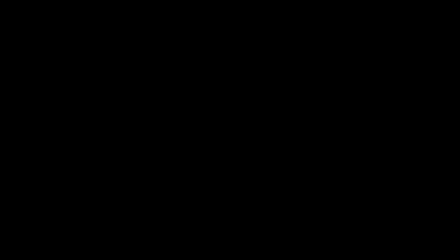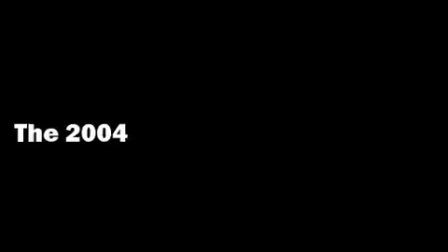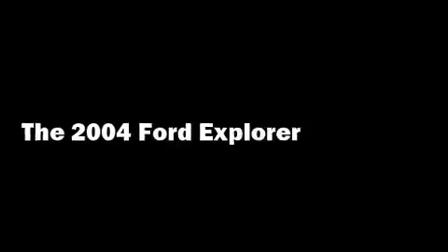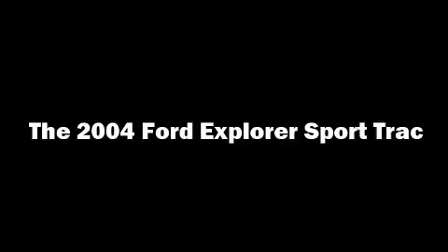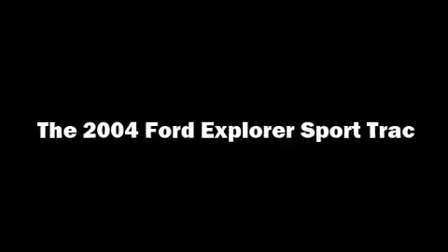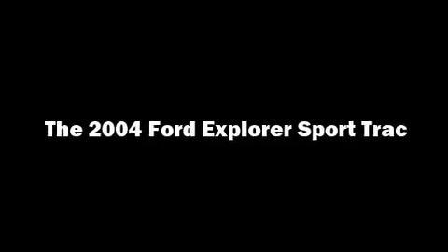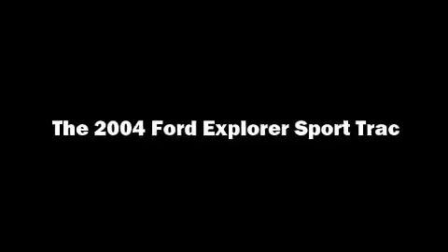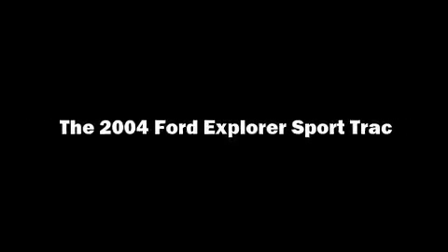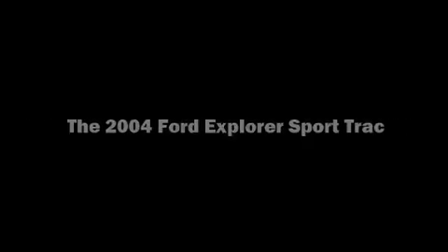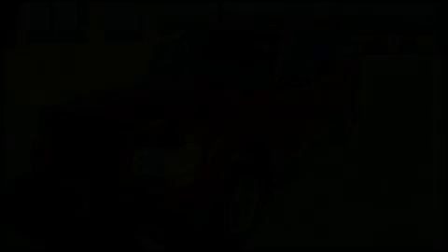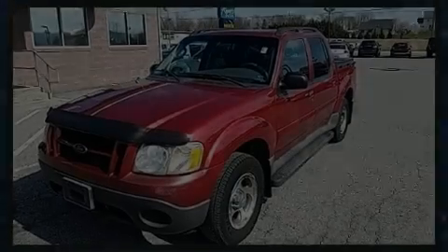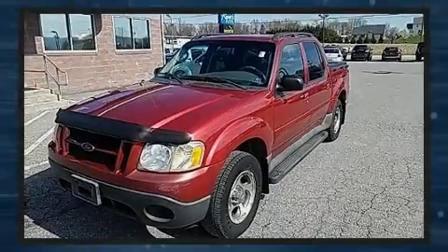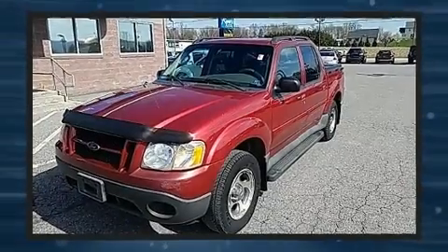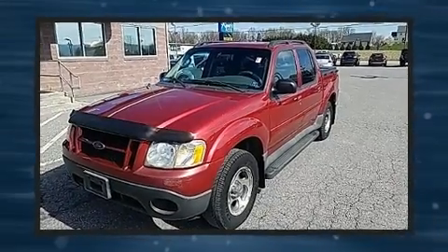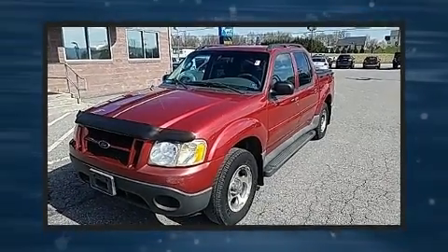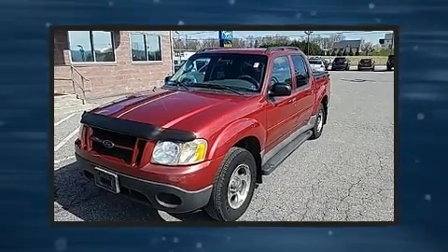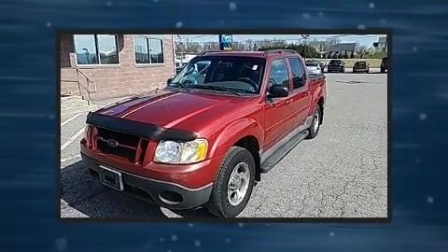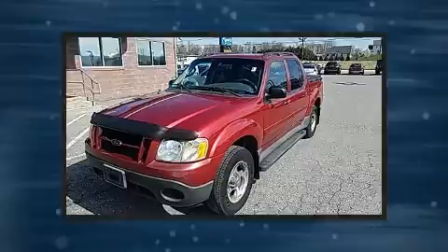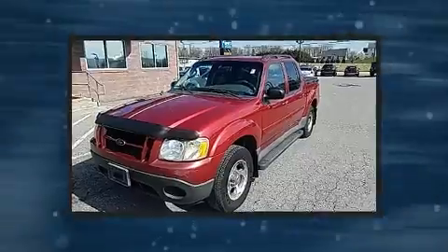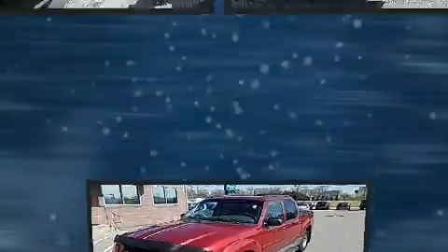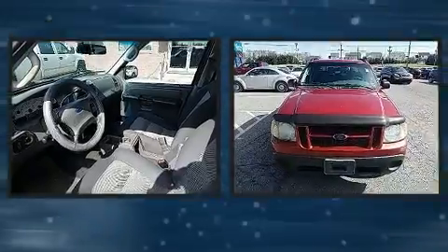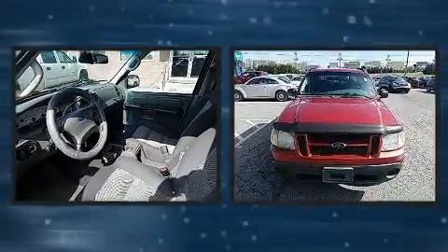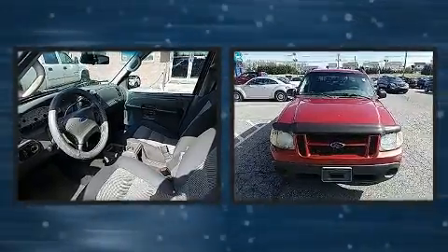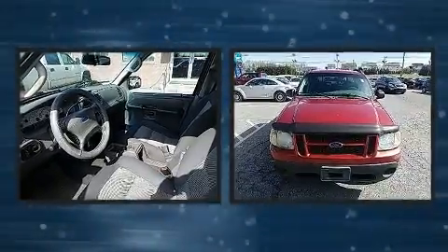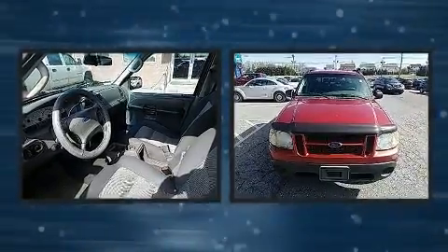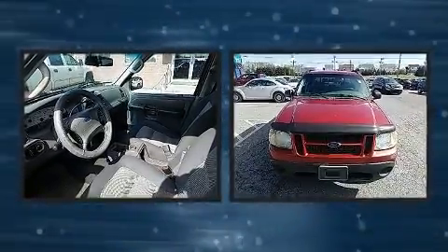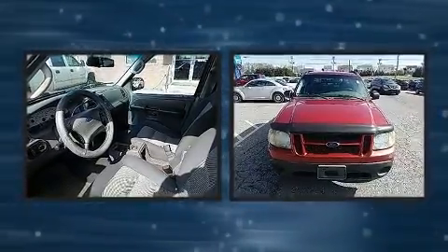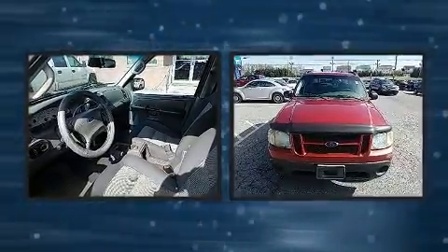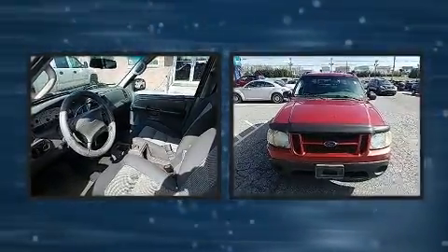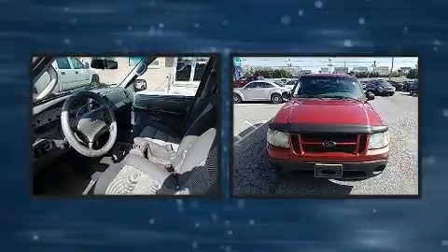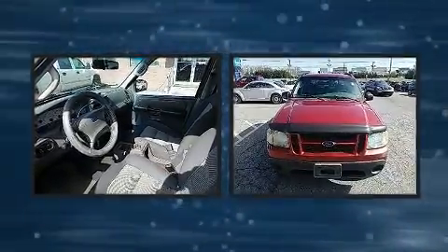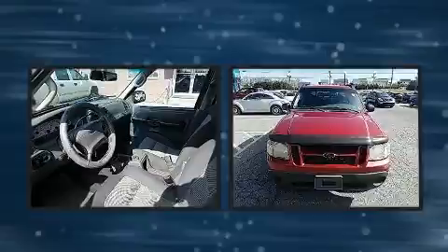Introducing the 2004 Ford Explorer Sport Track. Under the hood, you'll find a six-cylinder engine with more than 200 horsepower, providing a smooth and predictable driving experience.